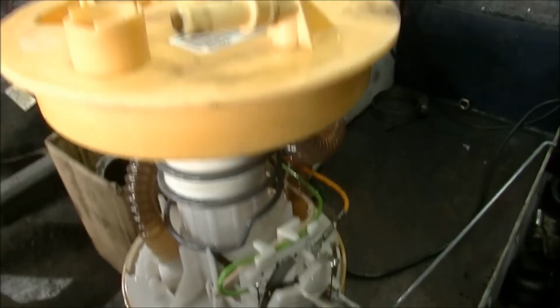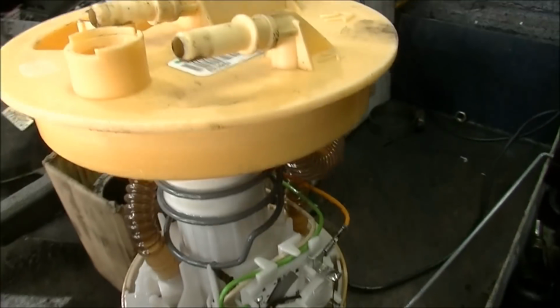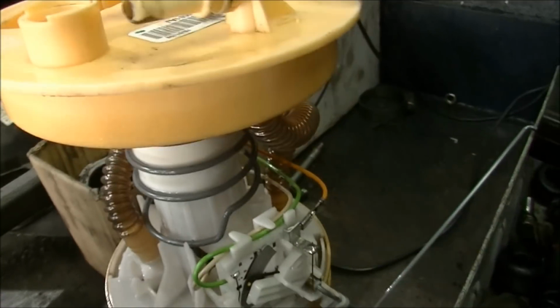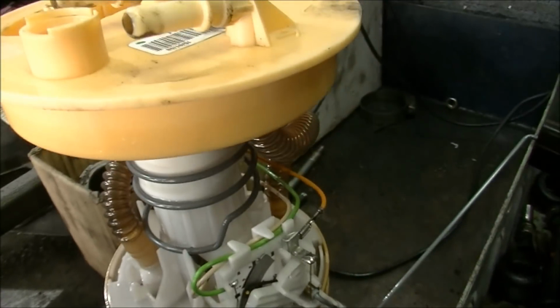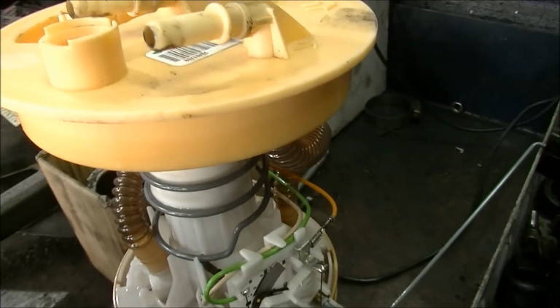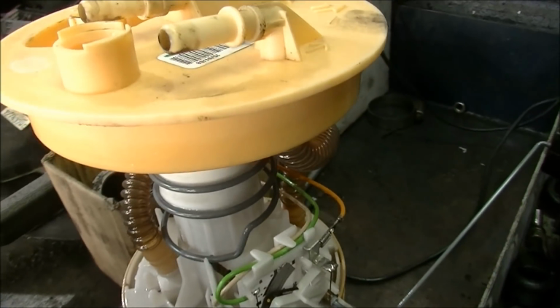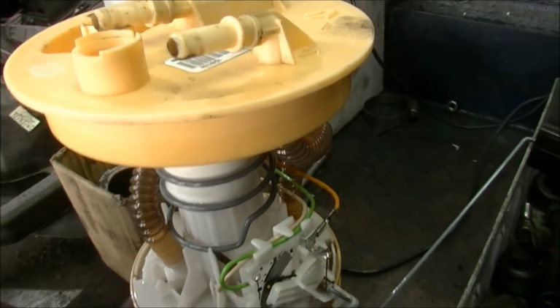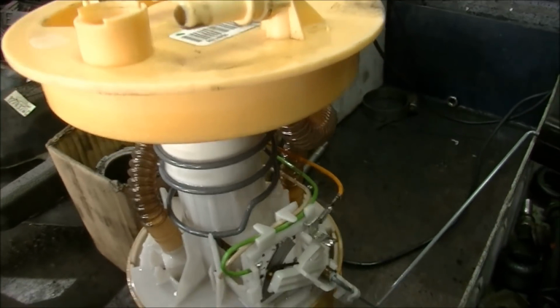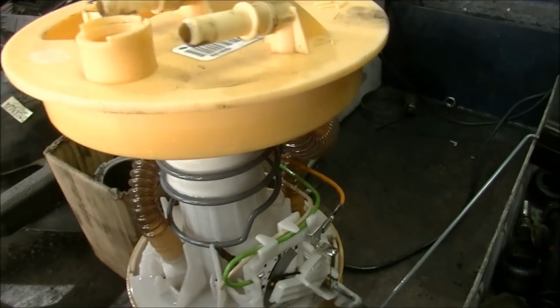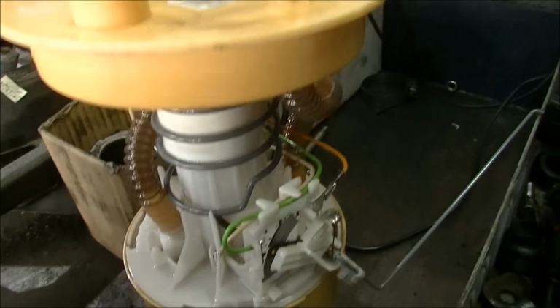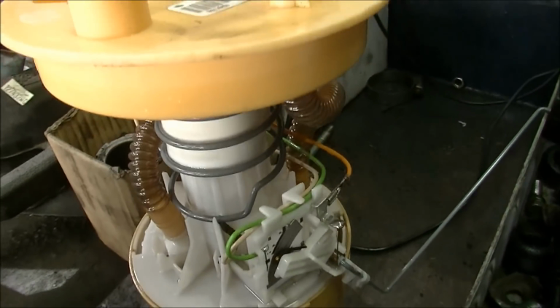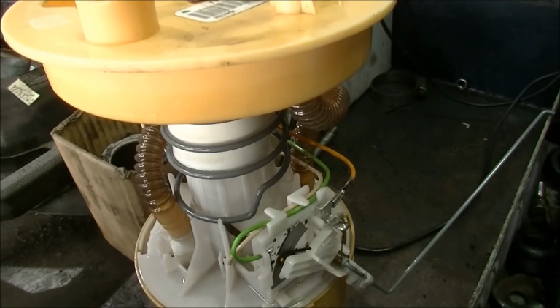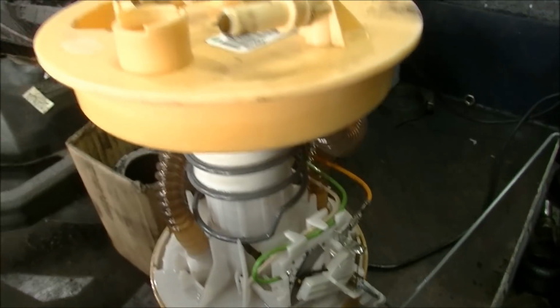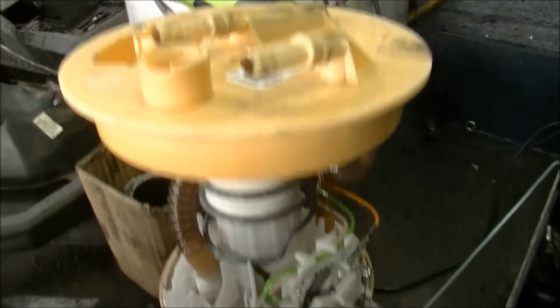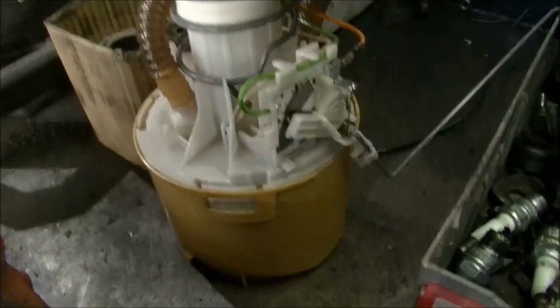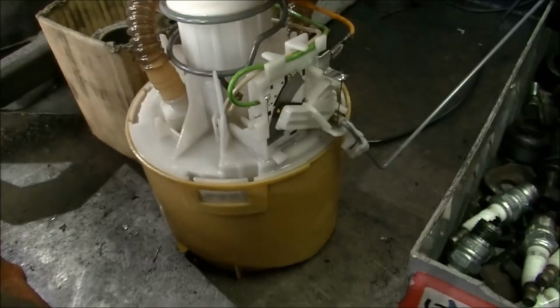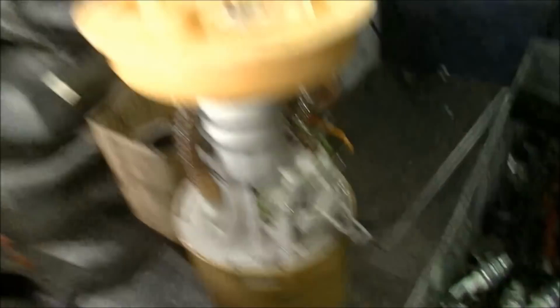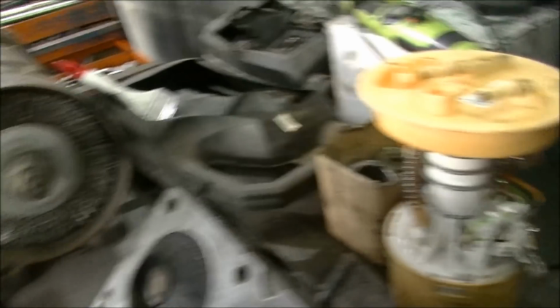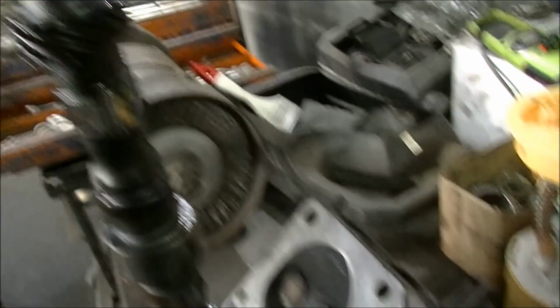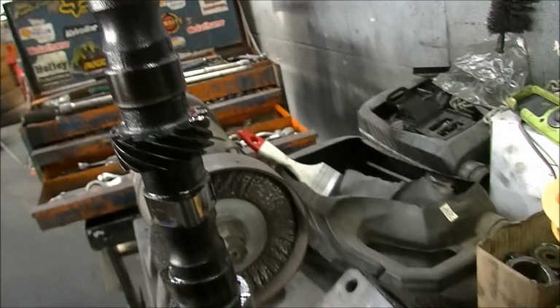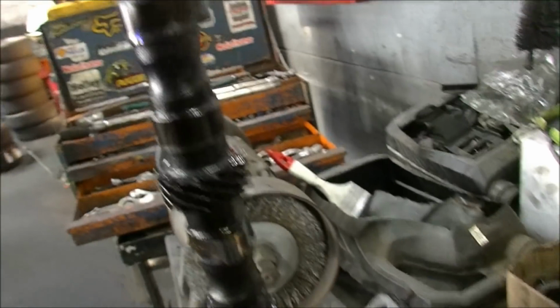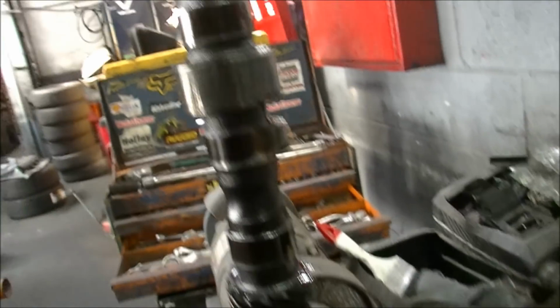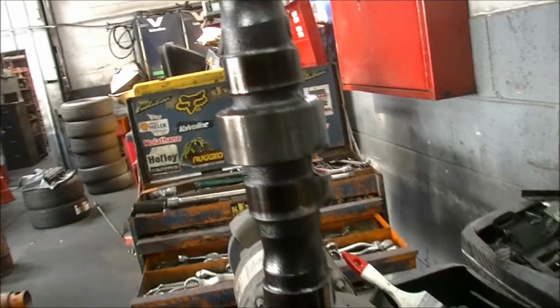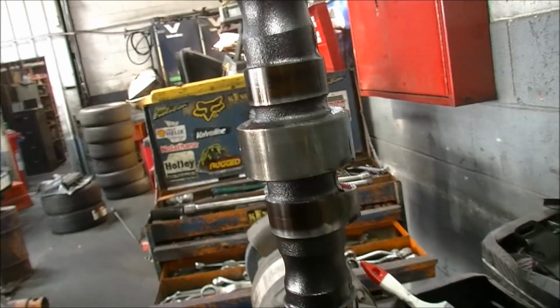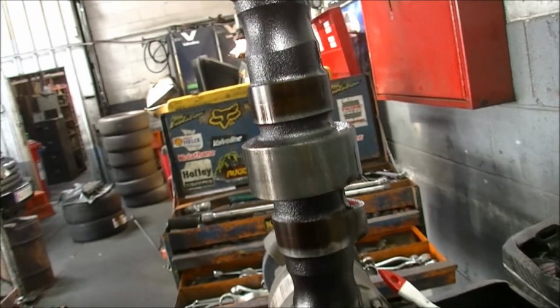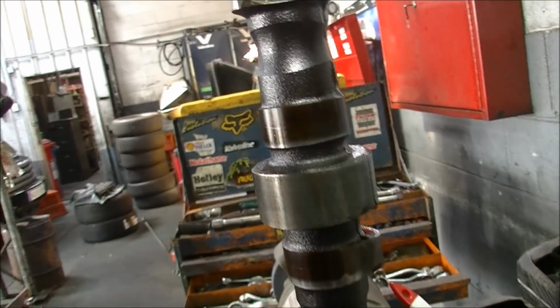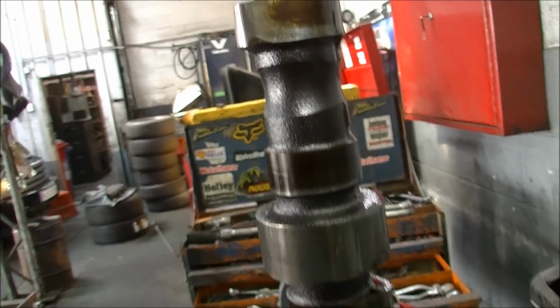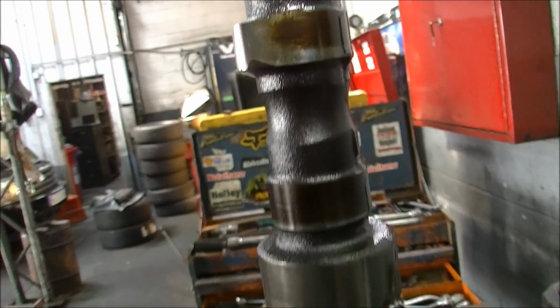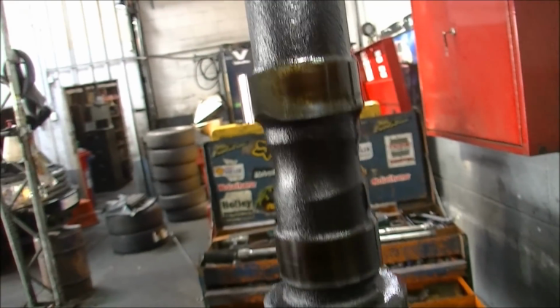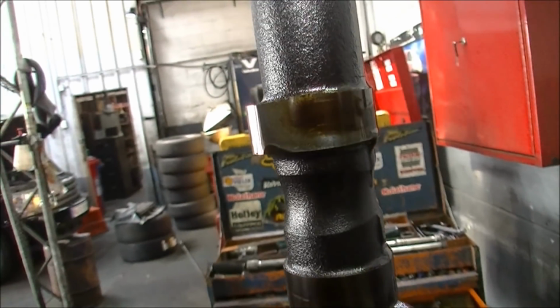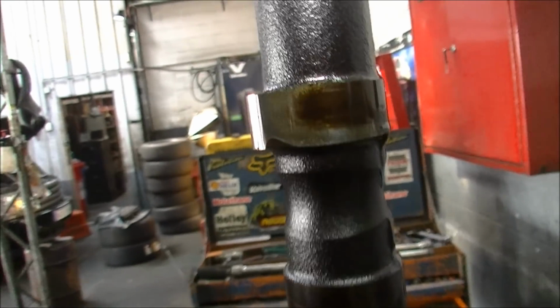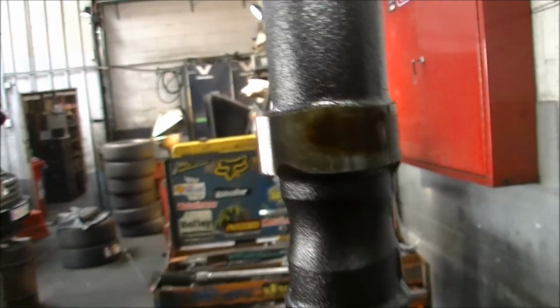It's a diesel Ford Focus fuel pump I'm in the process of doing too, so I'll pull this down while I'm waiting on parts.